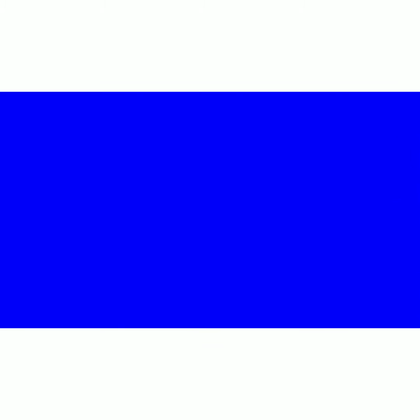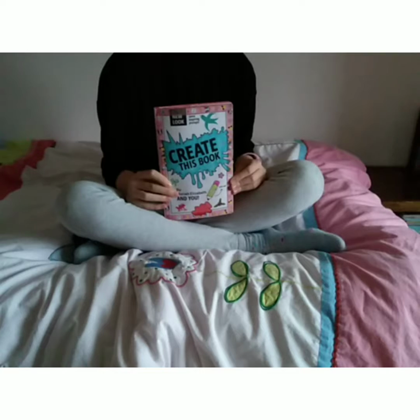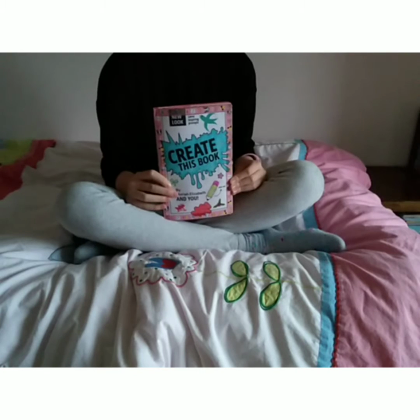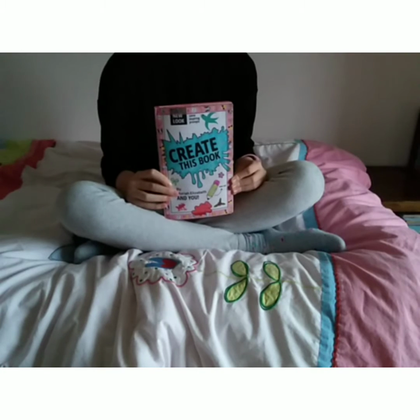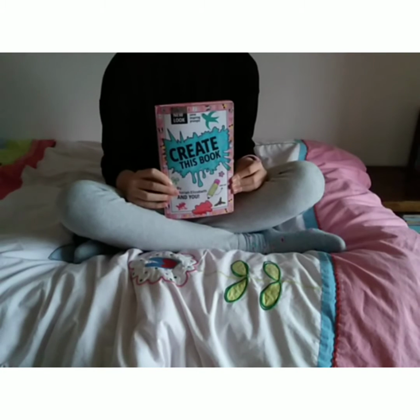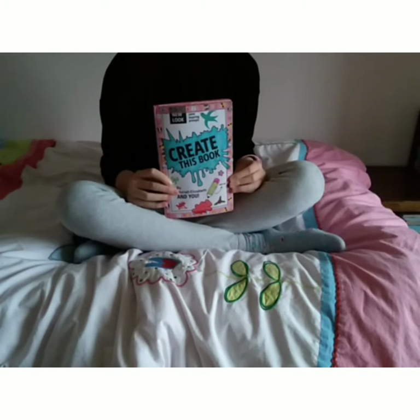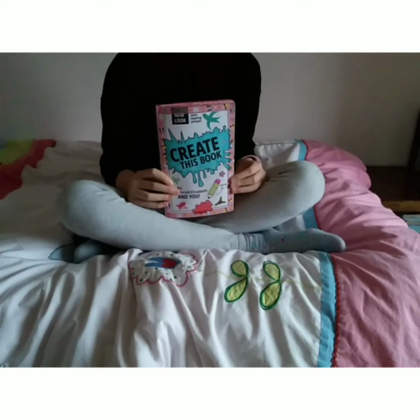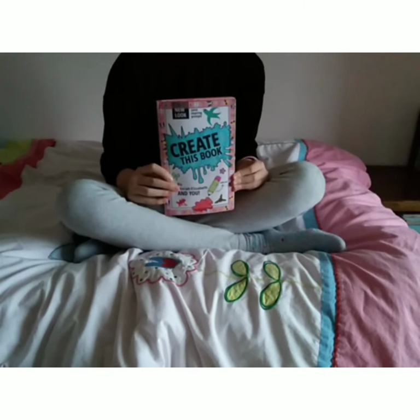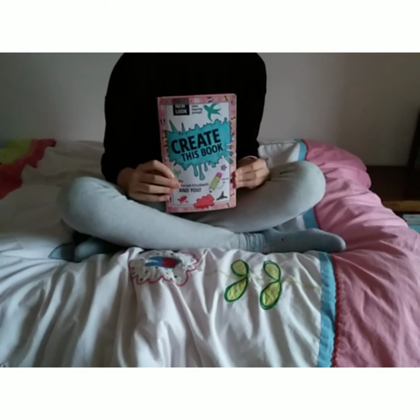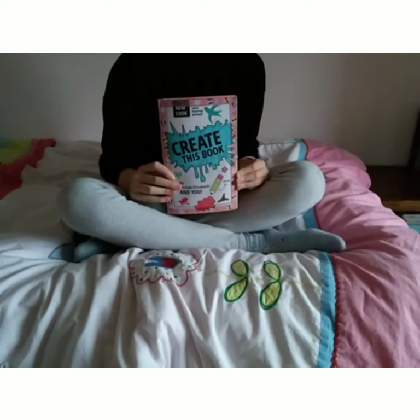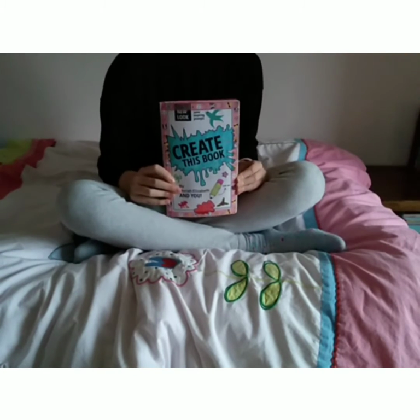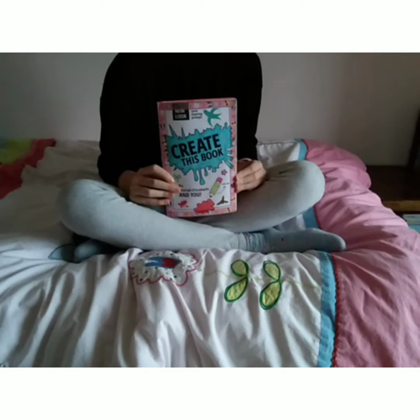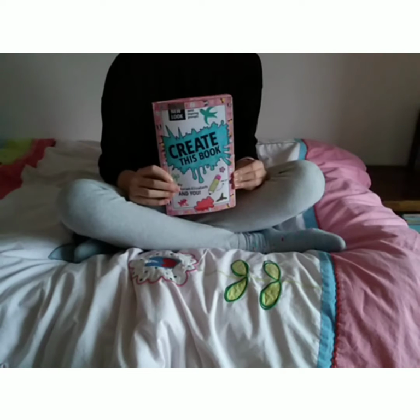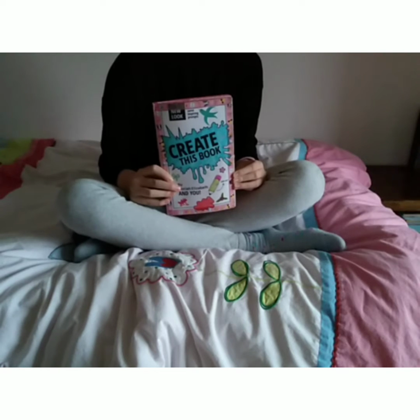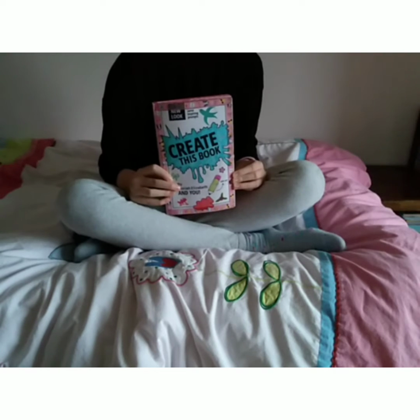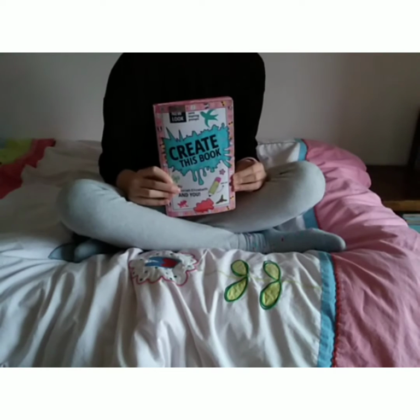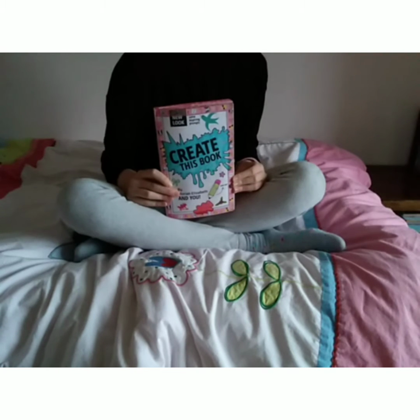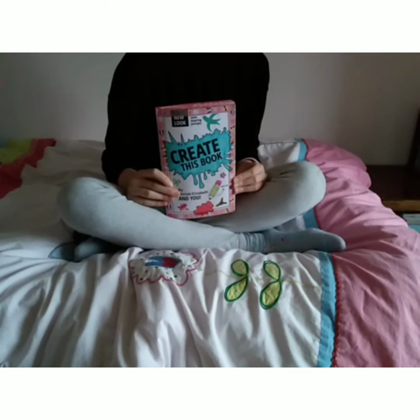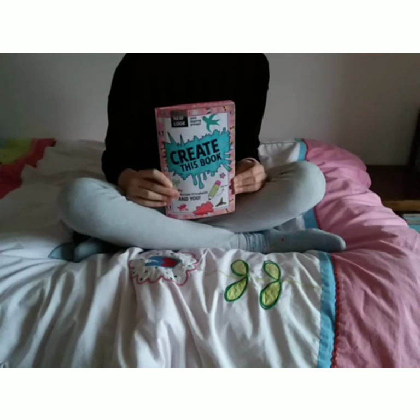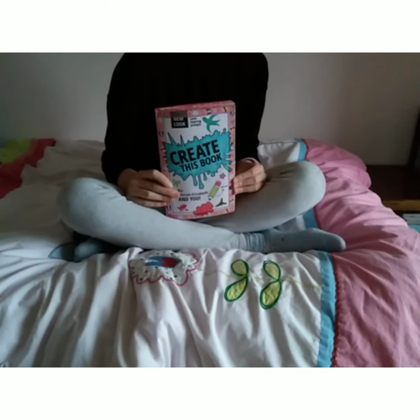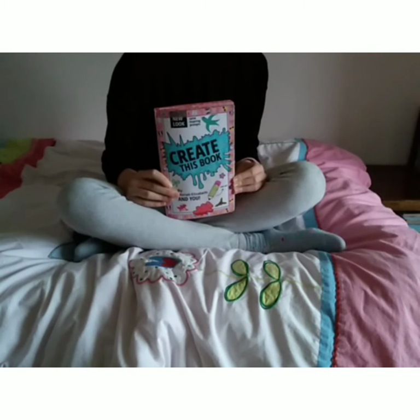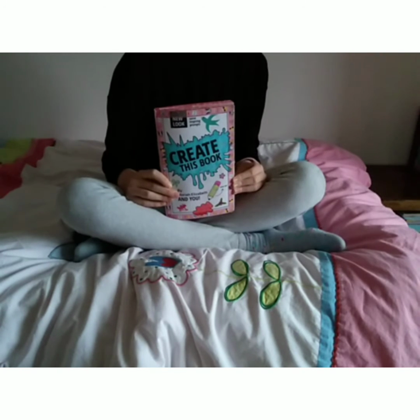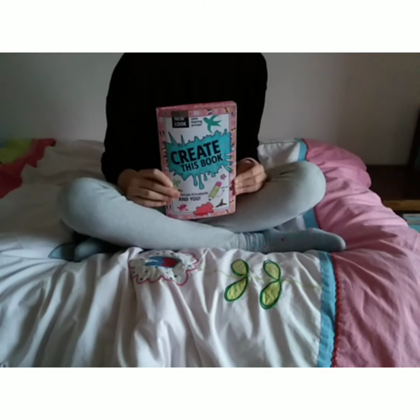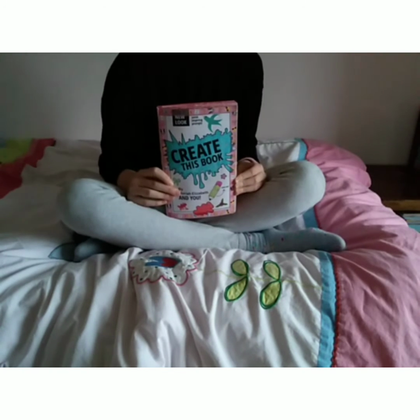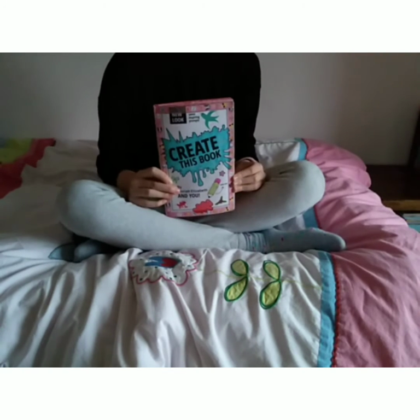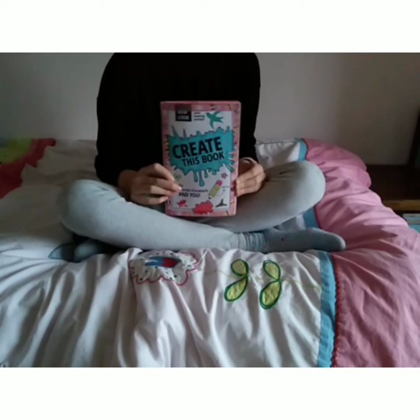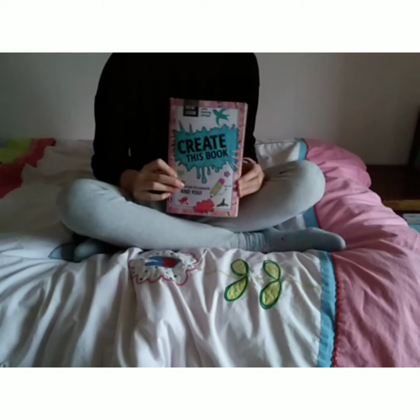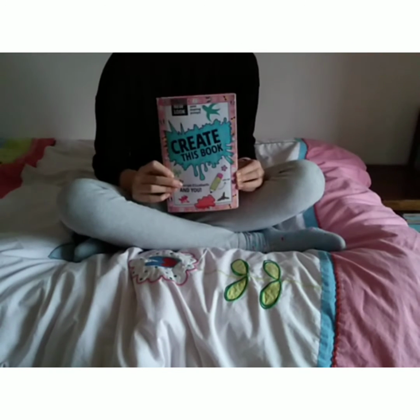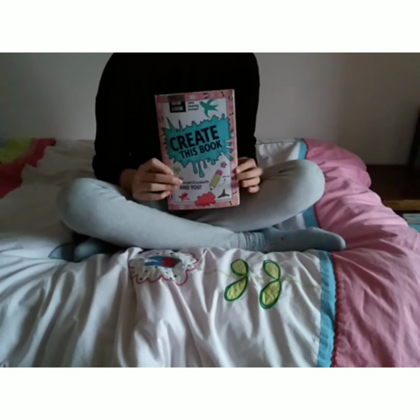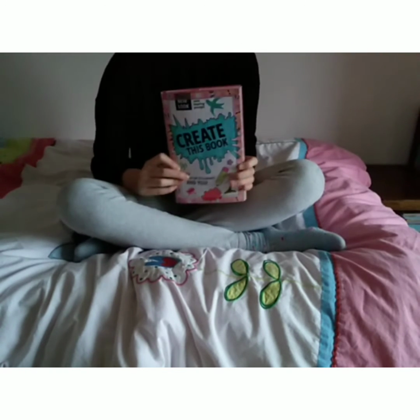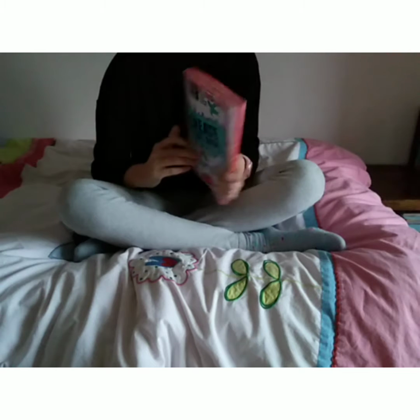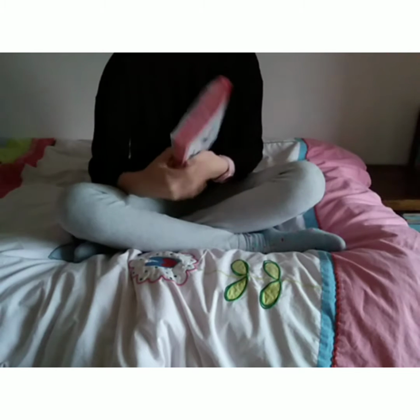Hey guys, it's Imaginati and welcome back to another episode of Create This Book, where today I've got three amazing pages for you. So let's take a look at the first one.